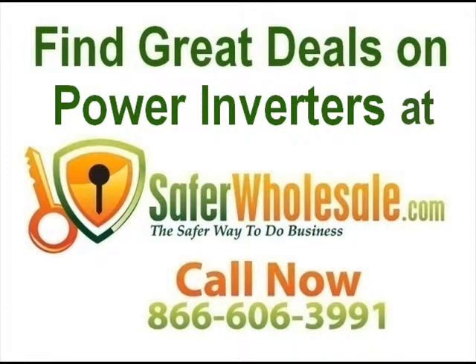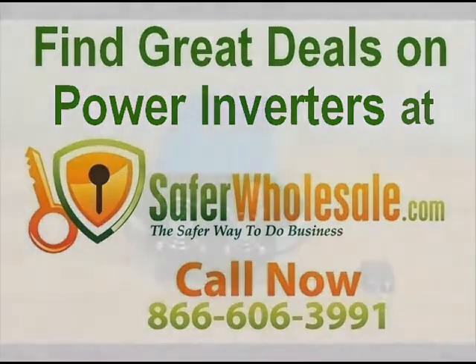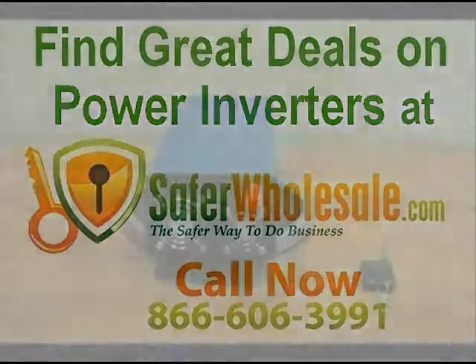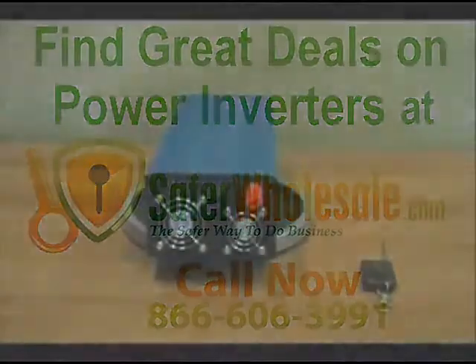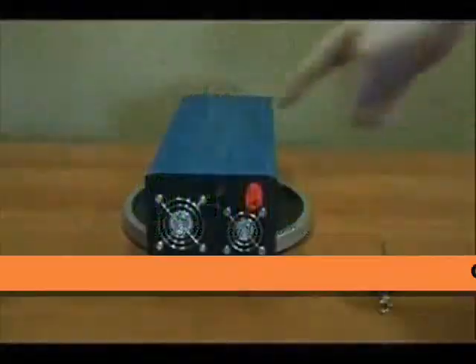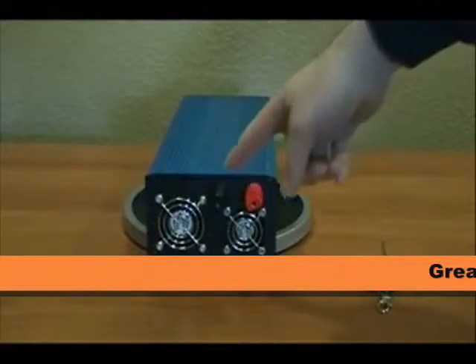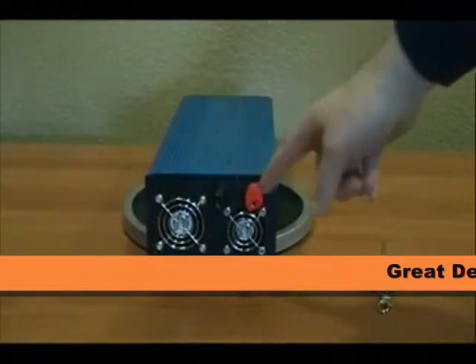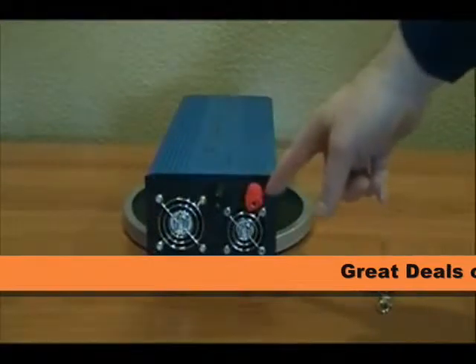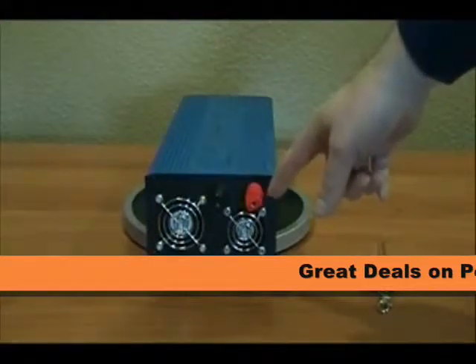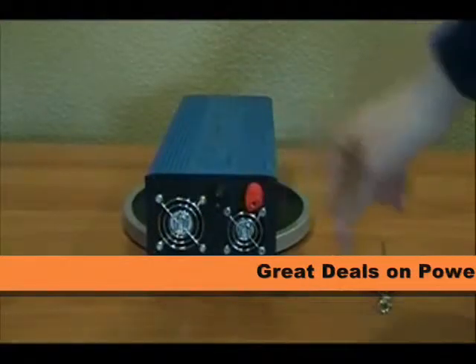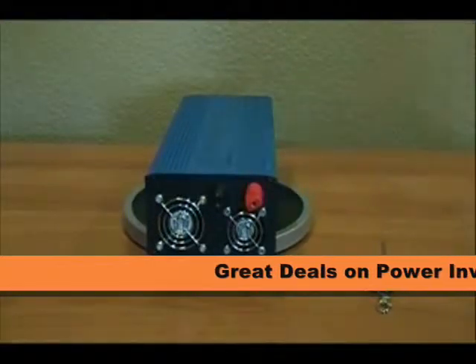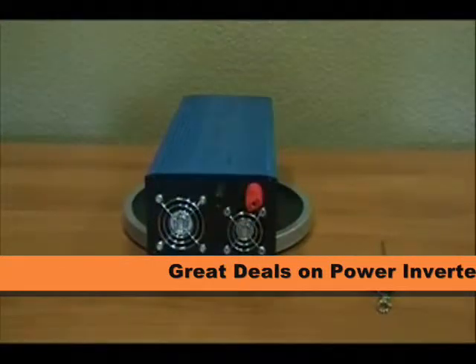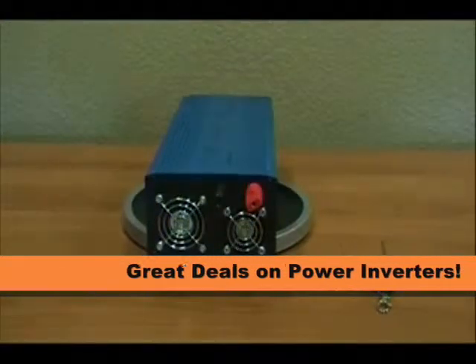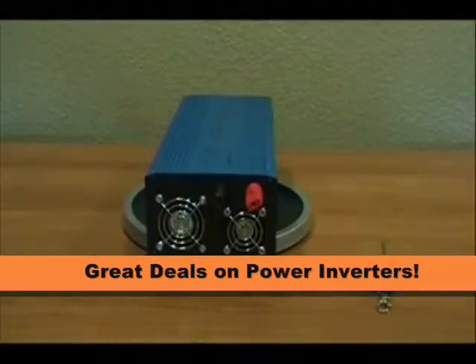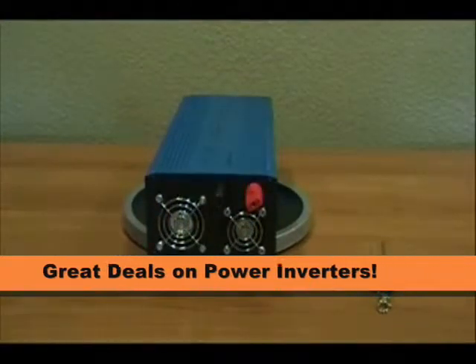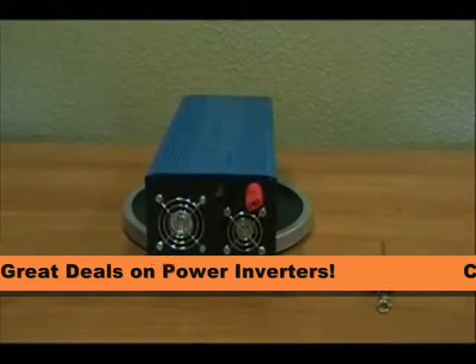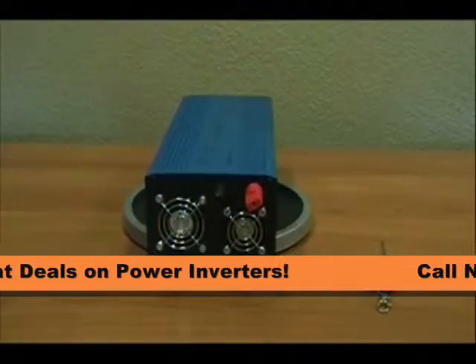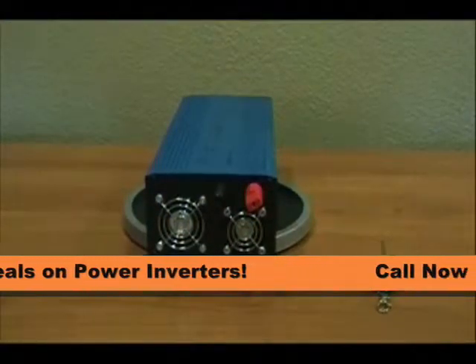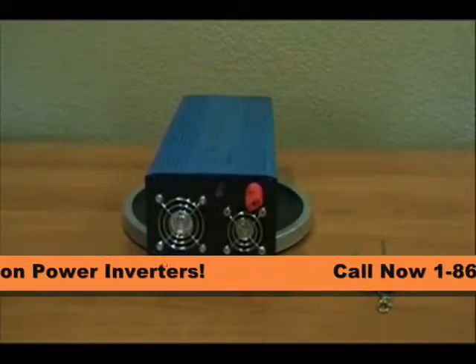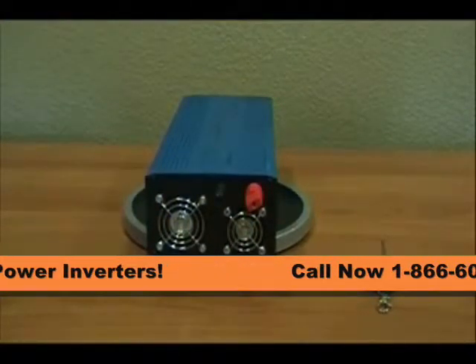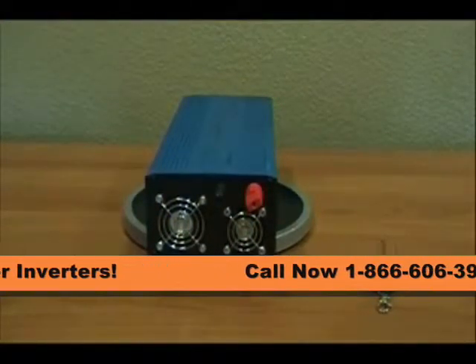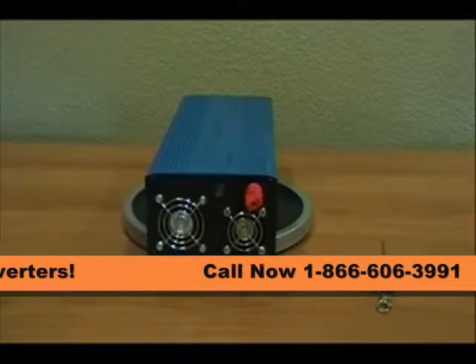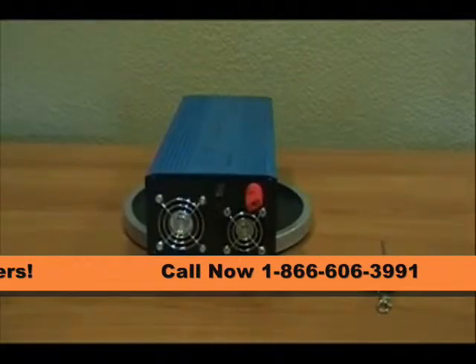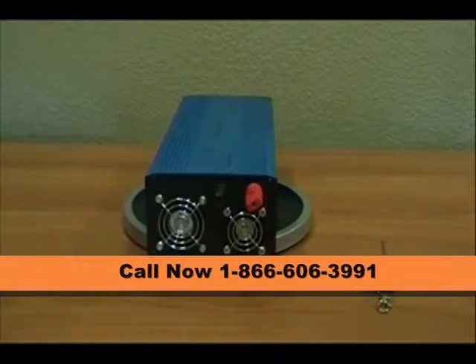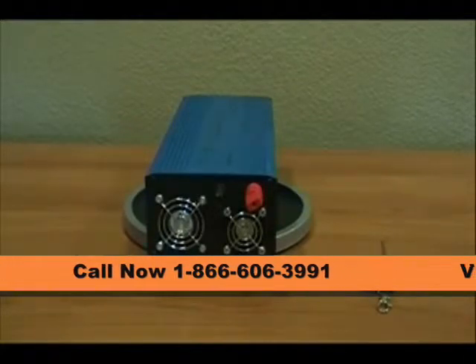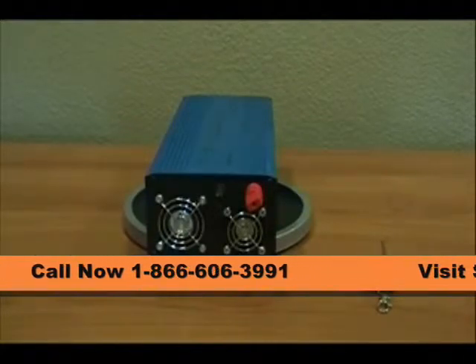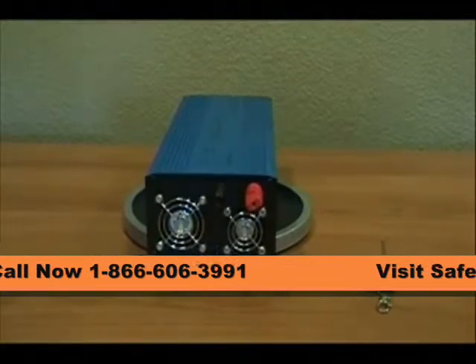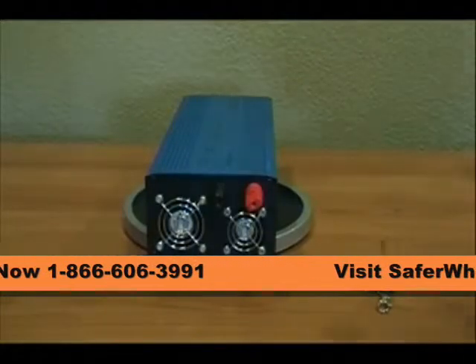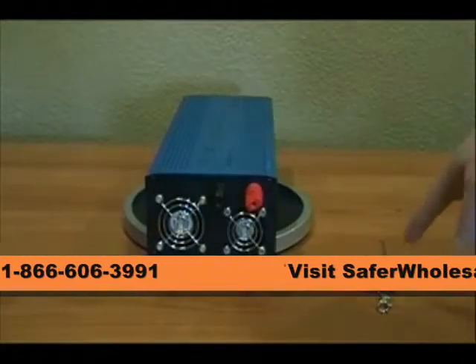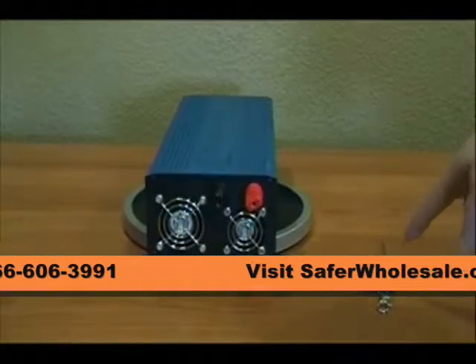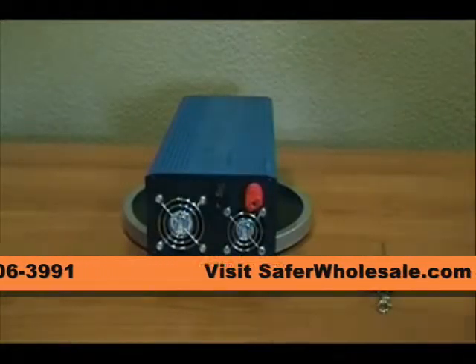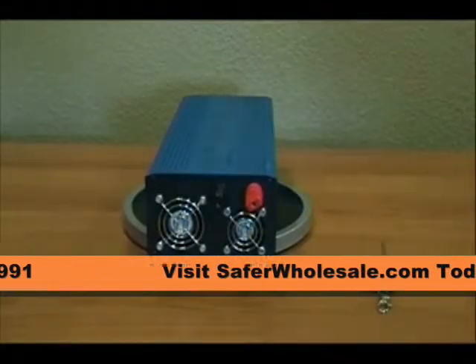You'll see here on the DC side there's a black and a red terminal post. There are also two cooling fans on this unit. Right next to that you'll see the free wireless remote that comes with this inverter.